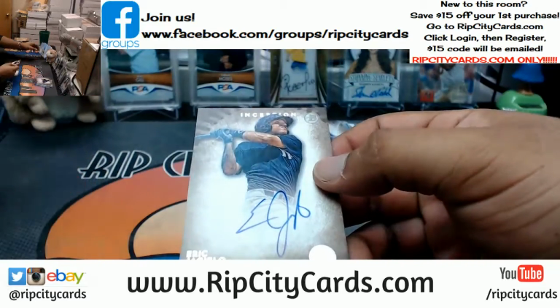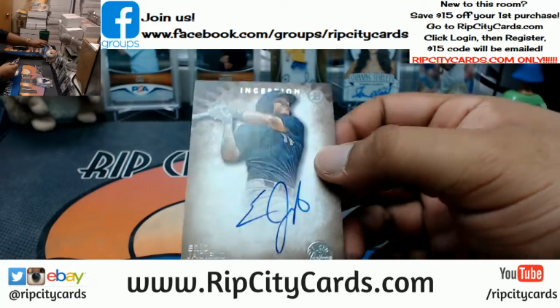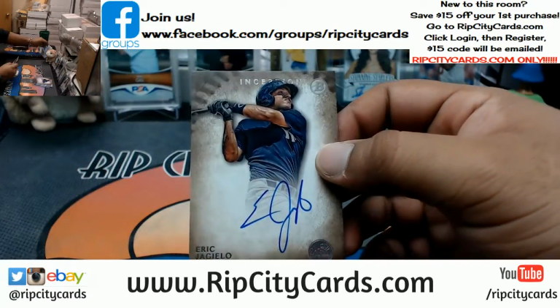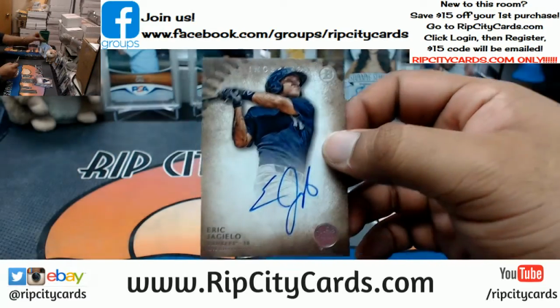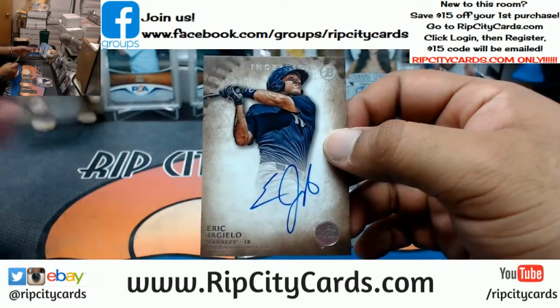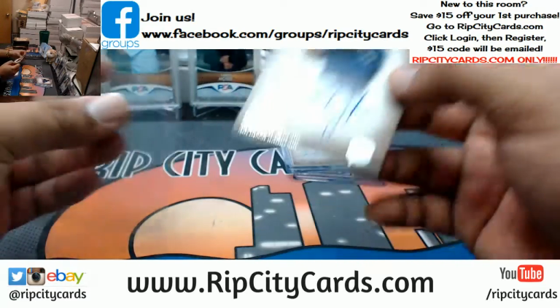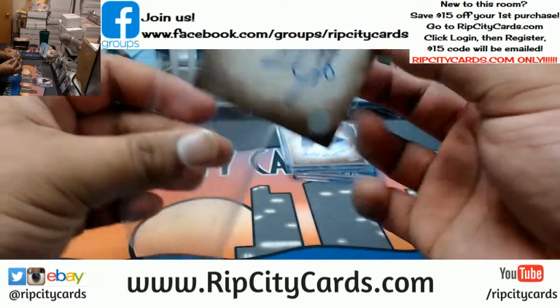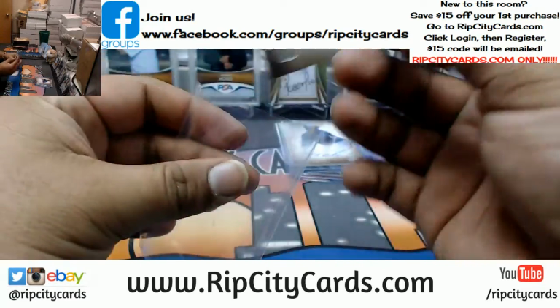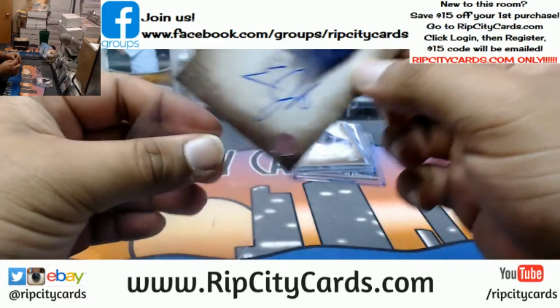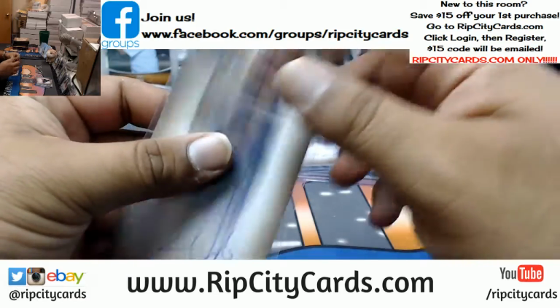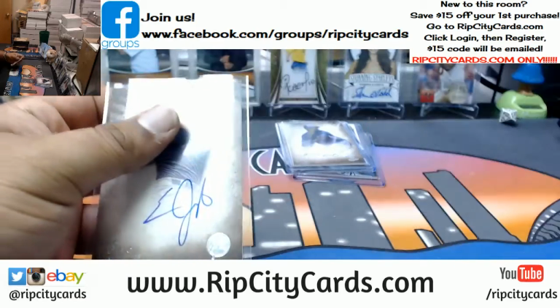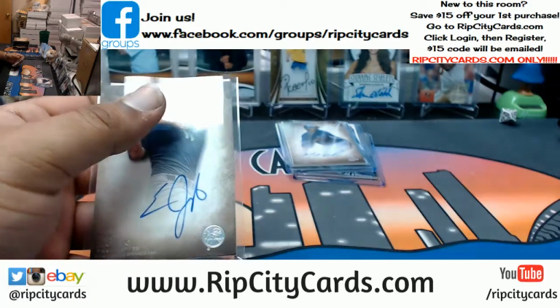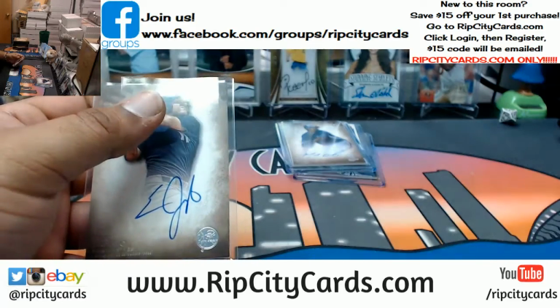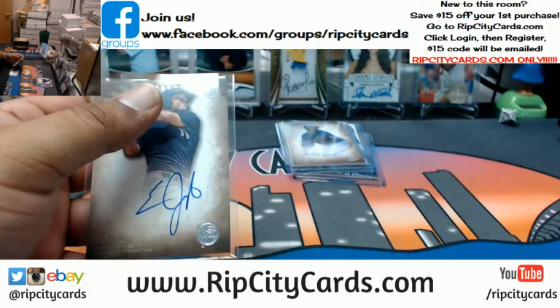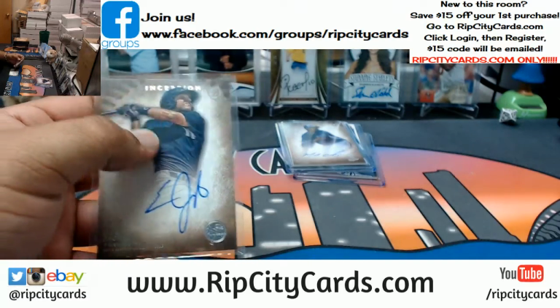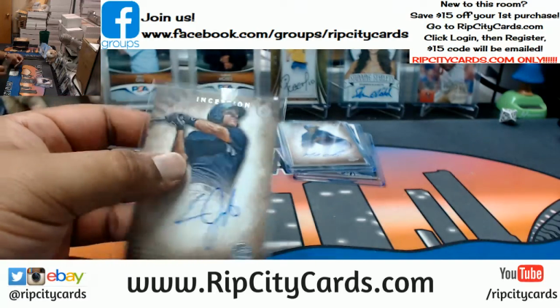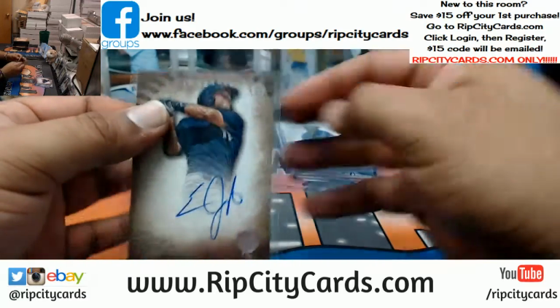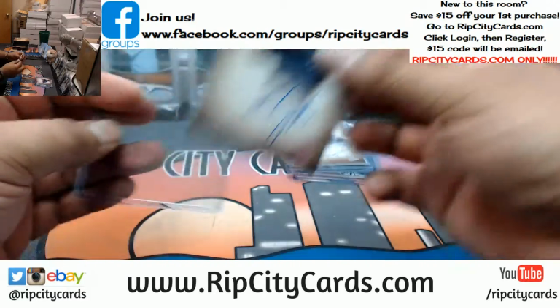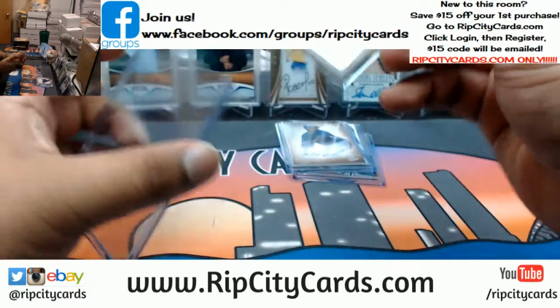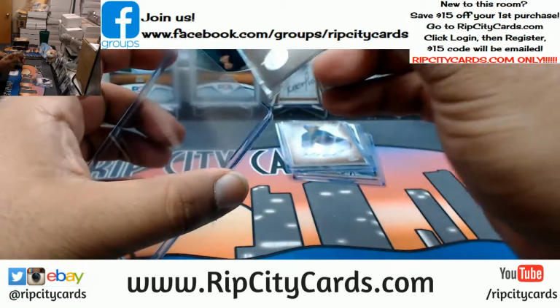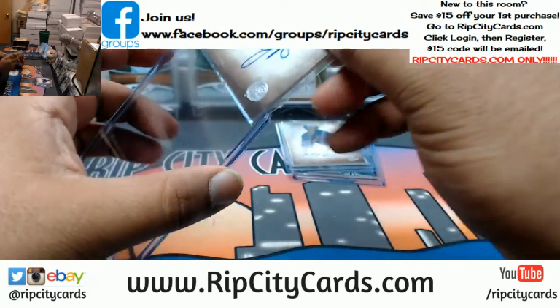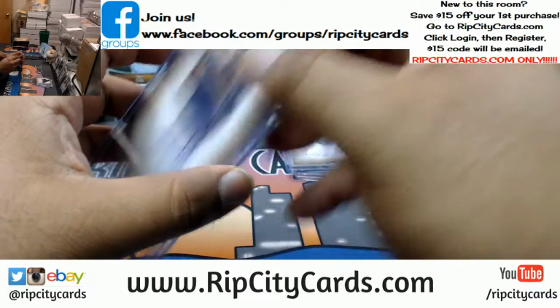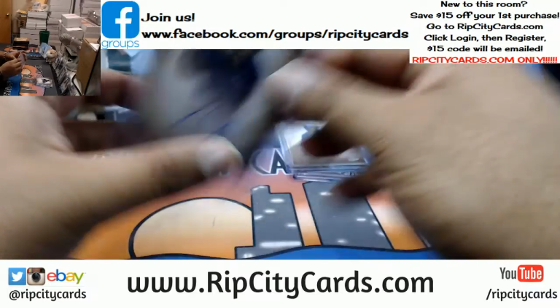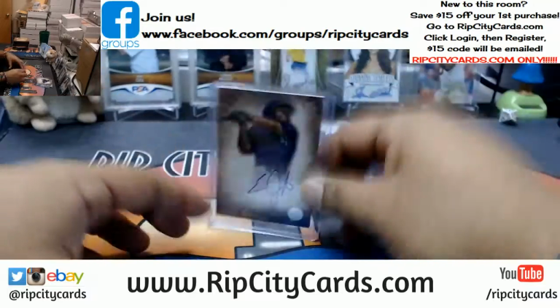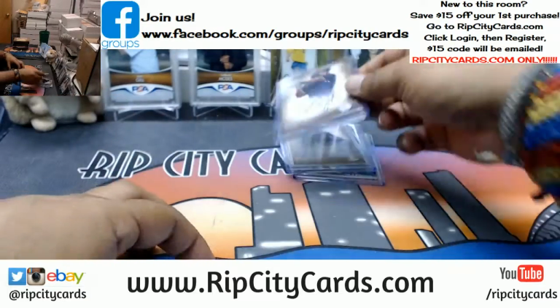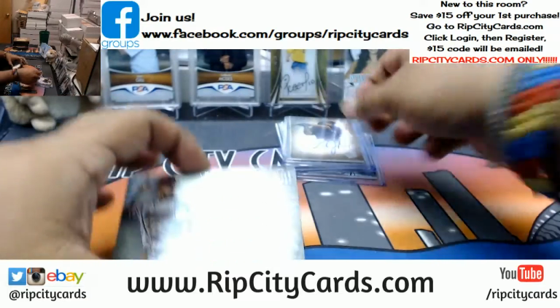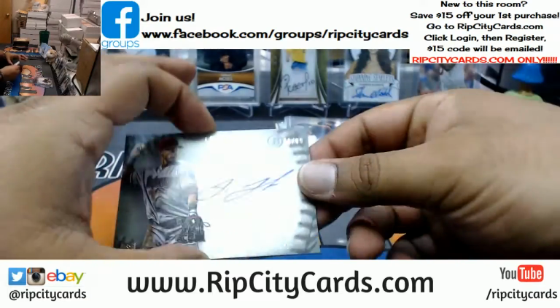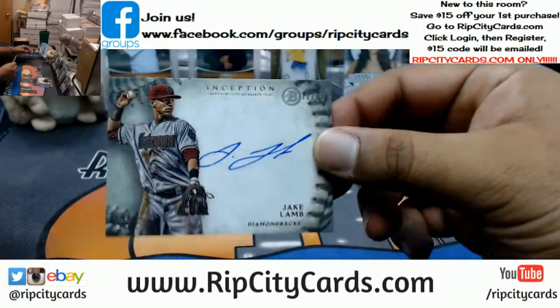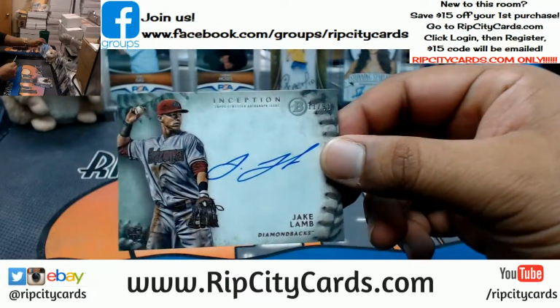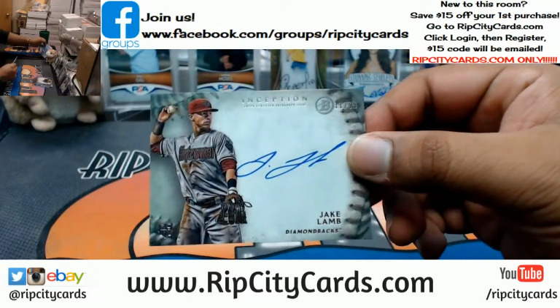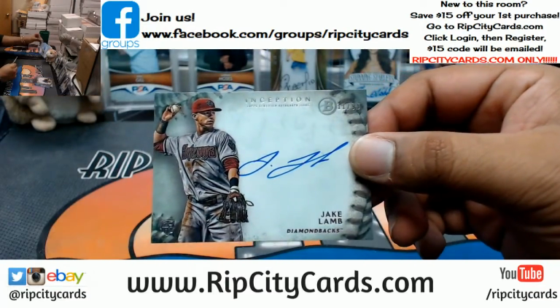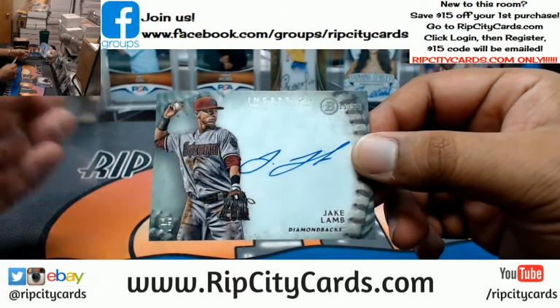Eric Jagiello, Yankees auto. Jake Lamb, Diamondbacks, 2-of-99 autograph.